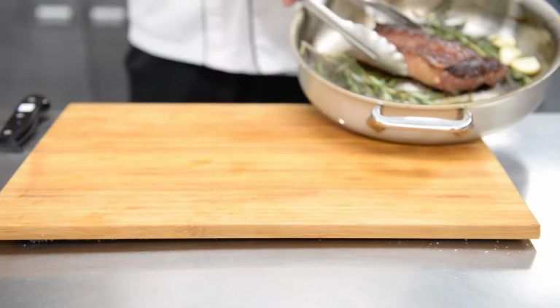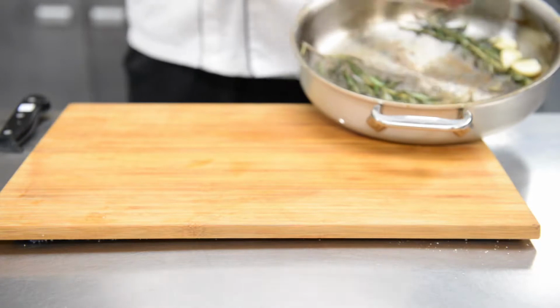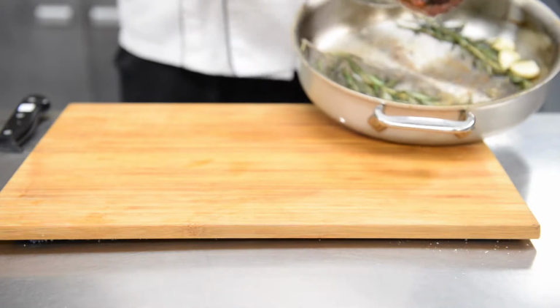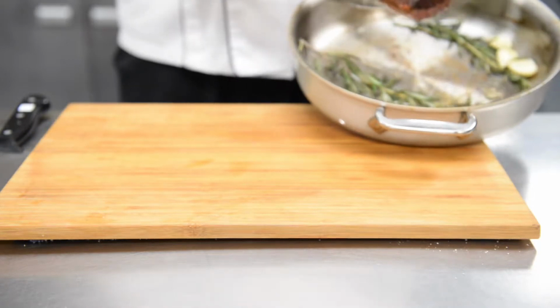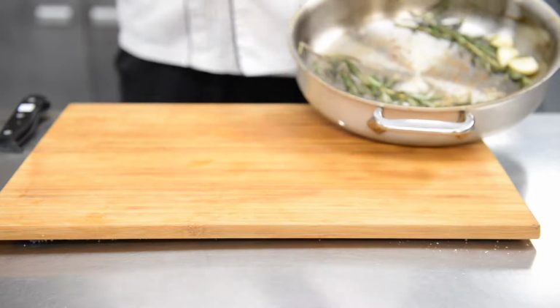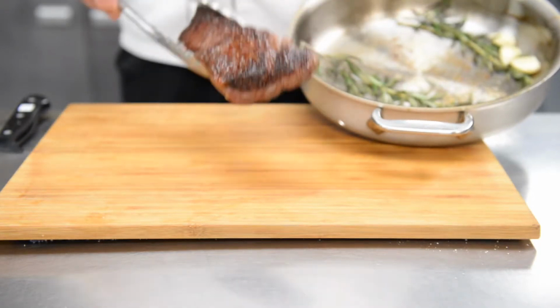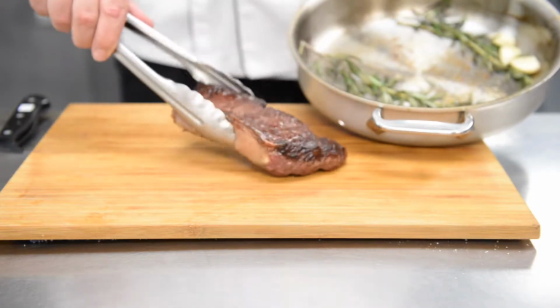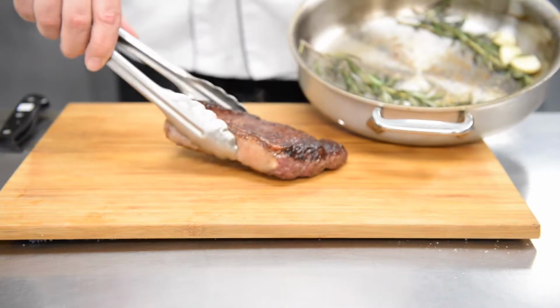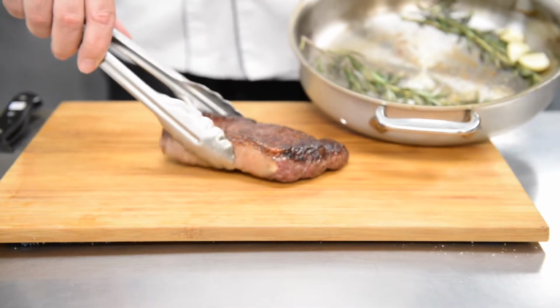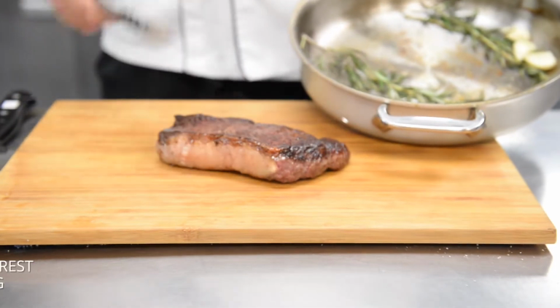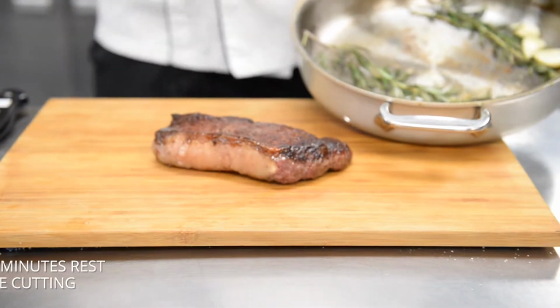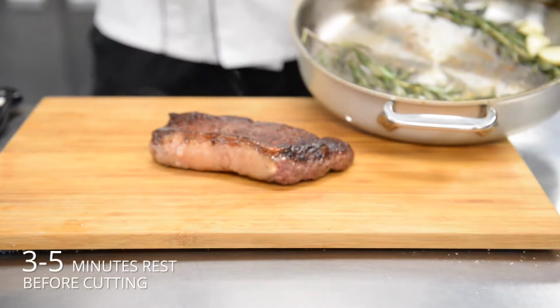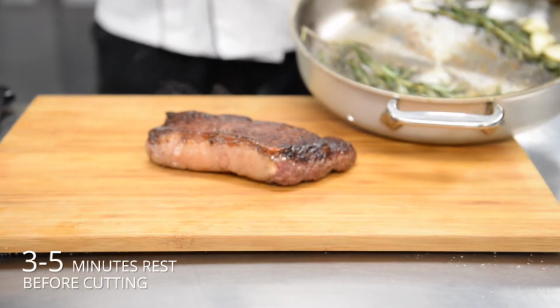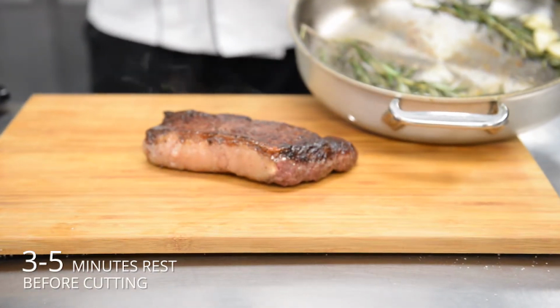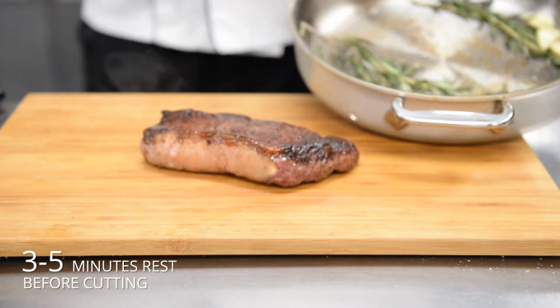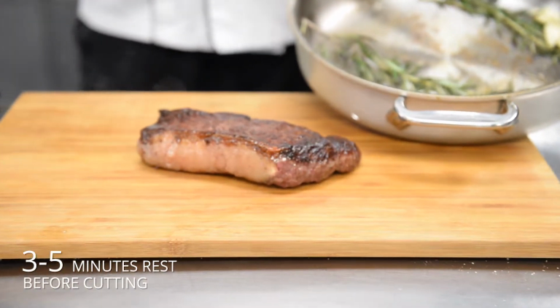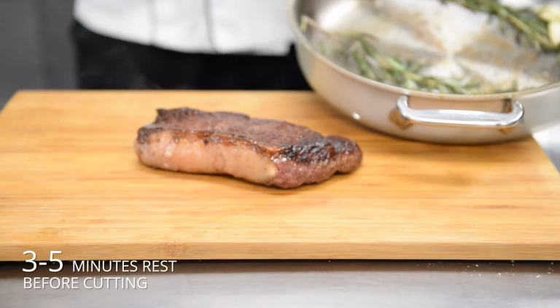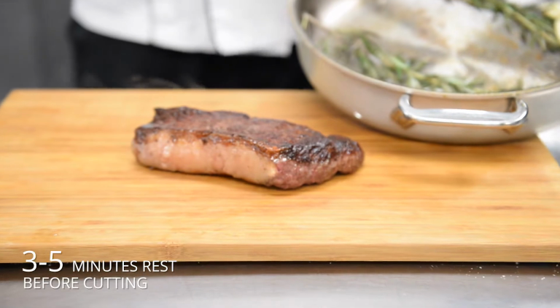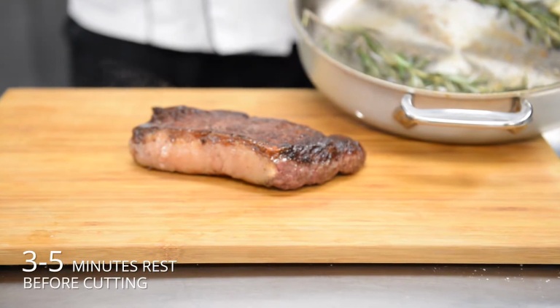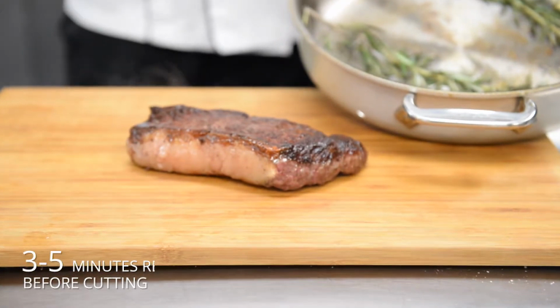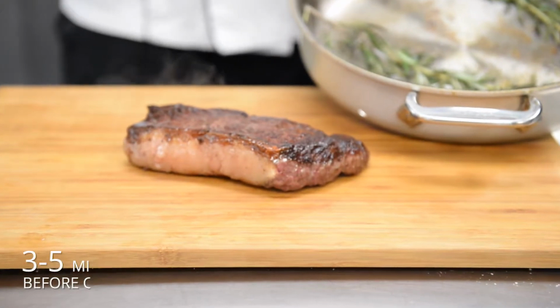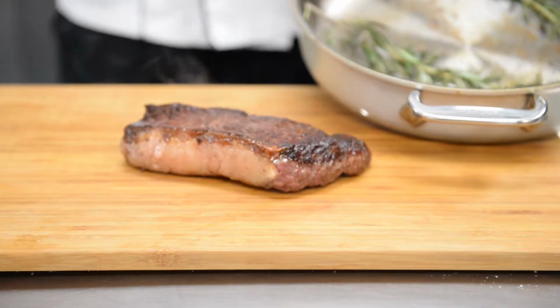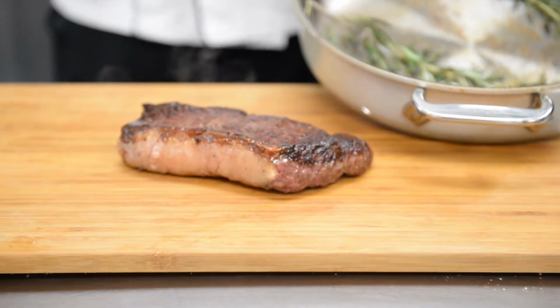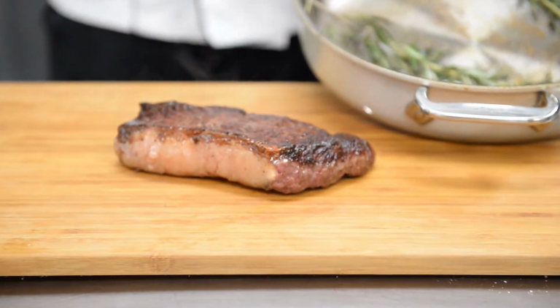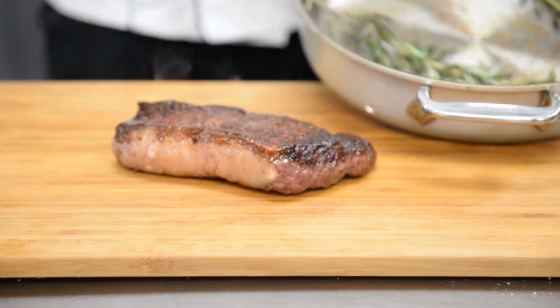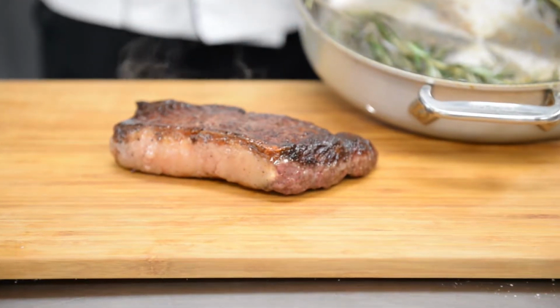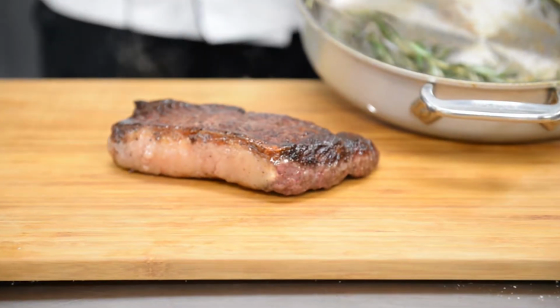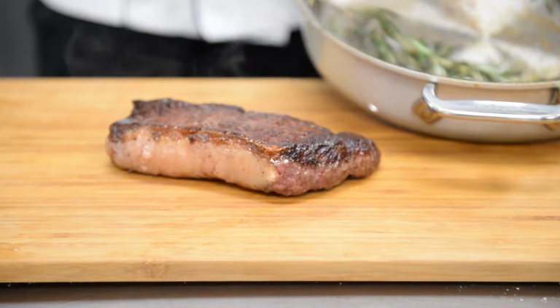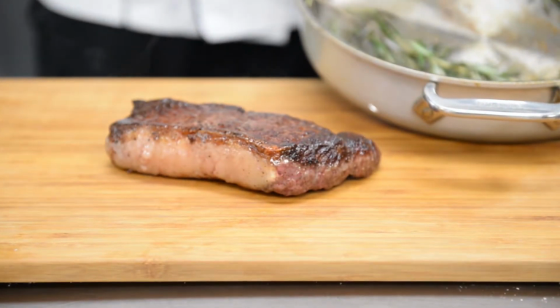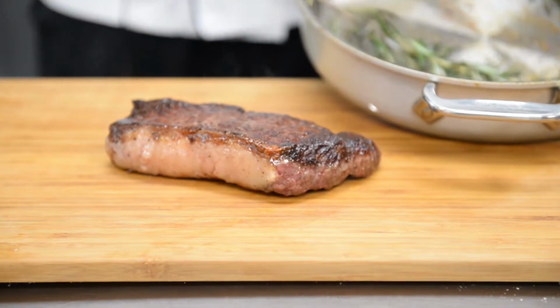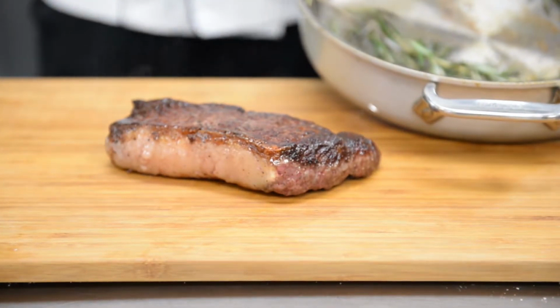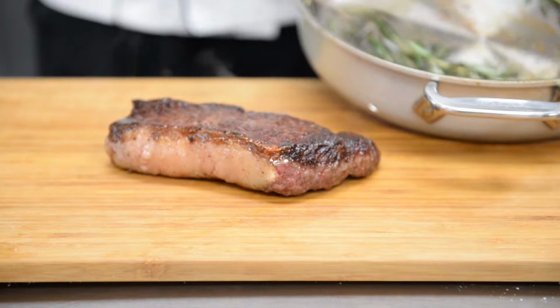Now that we're done cooking the steak, we're going to put it onto the cutting board and let it rest anywhere from about three to five minutes. This way the steak has time to let the juices settle before we cut it, so the juice inside won't run out.